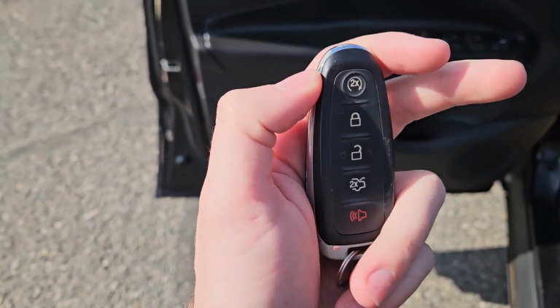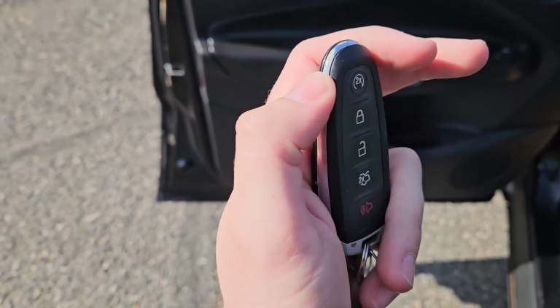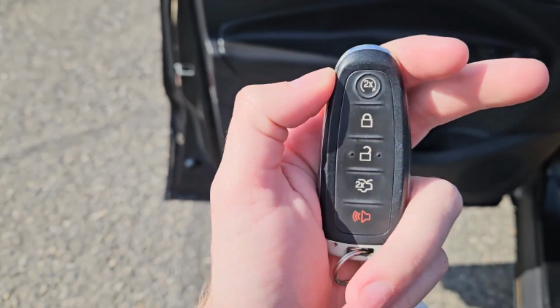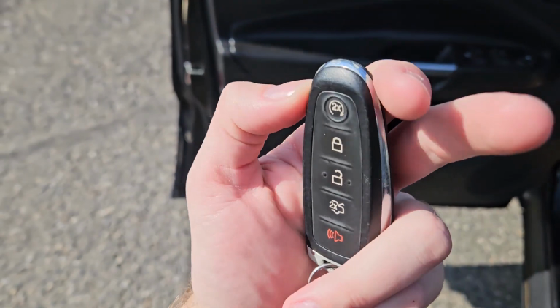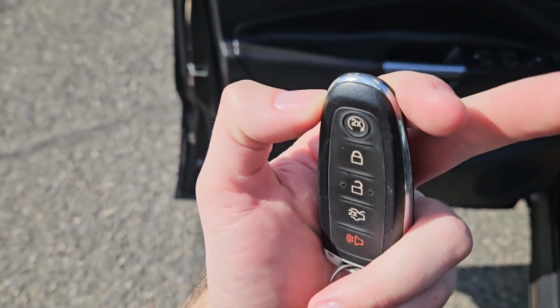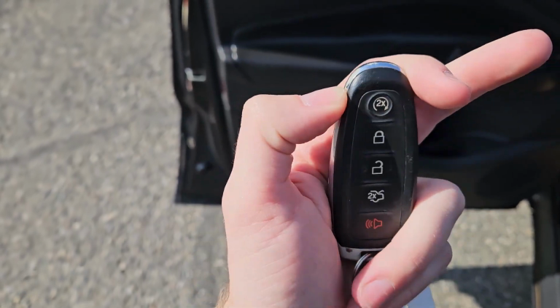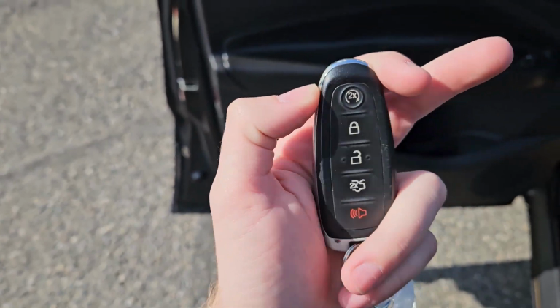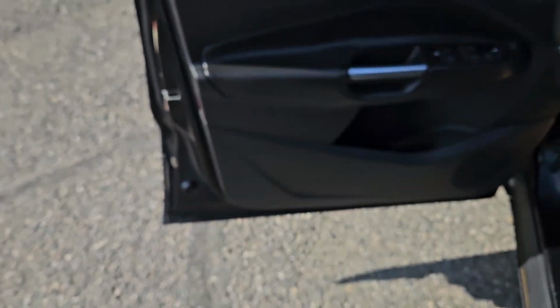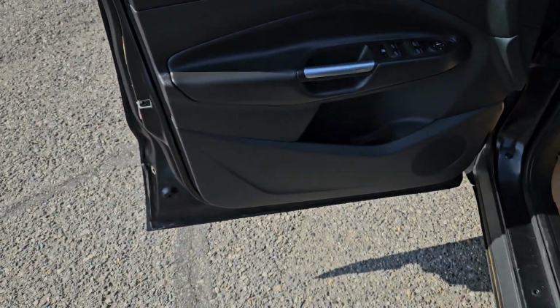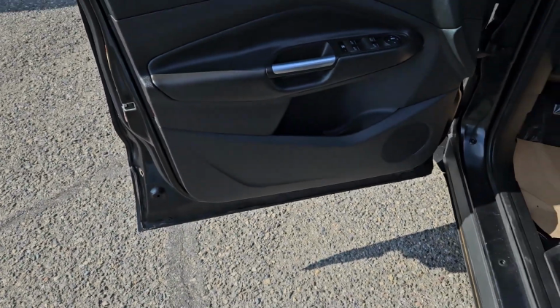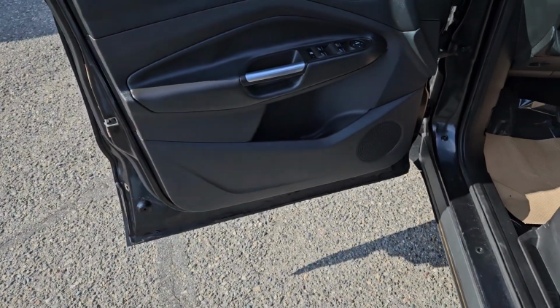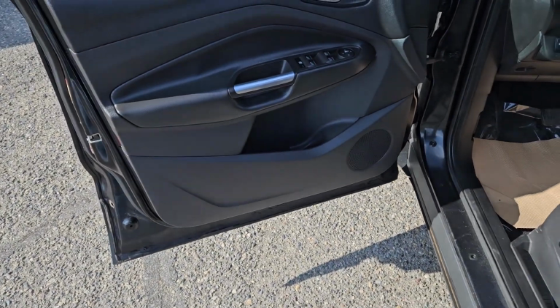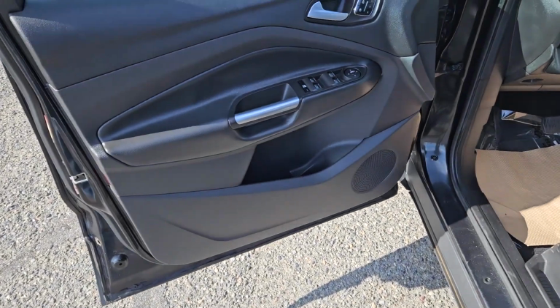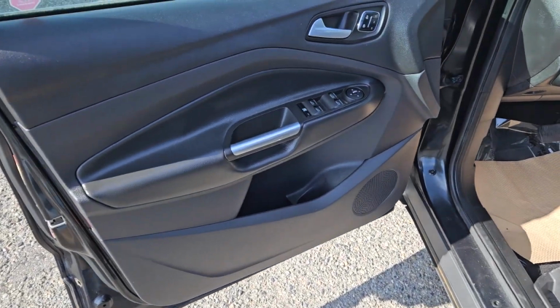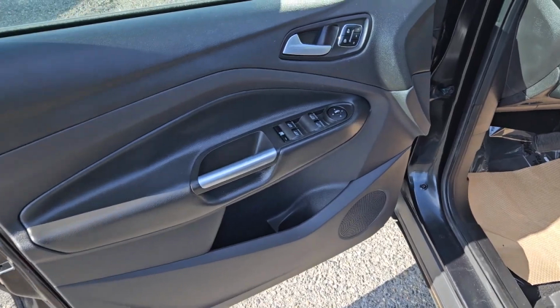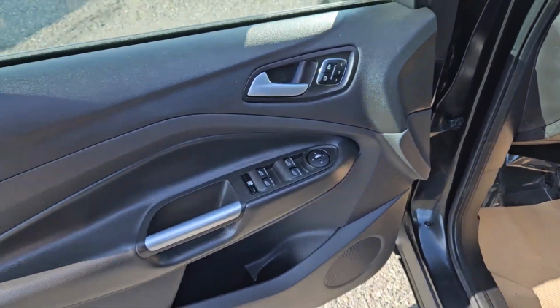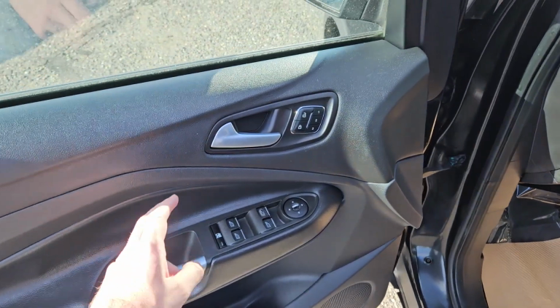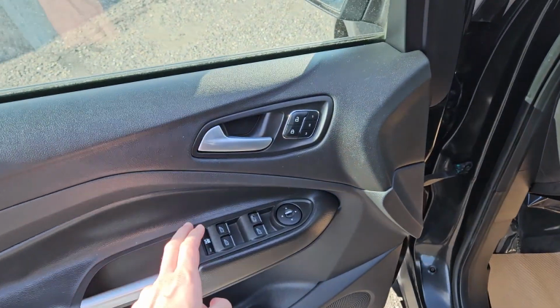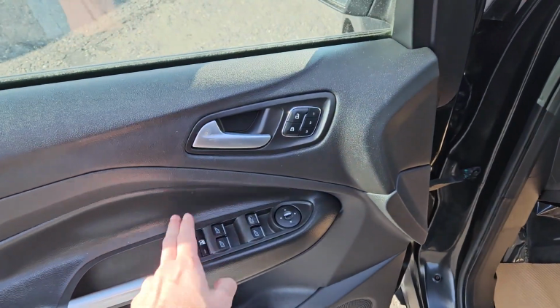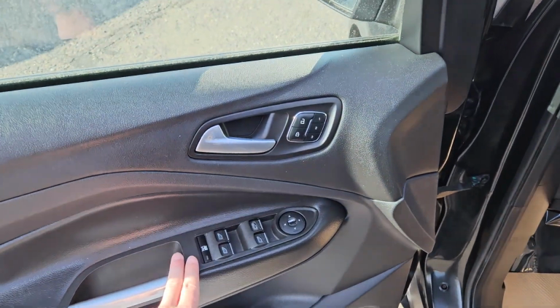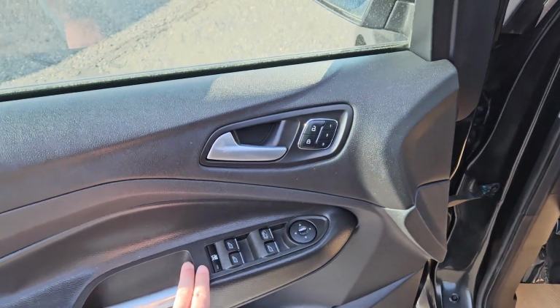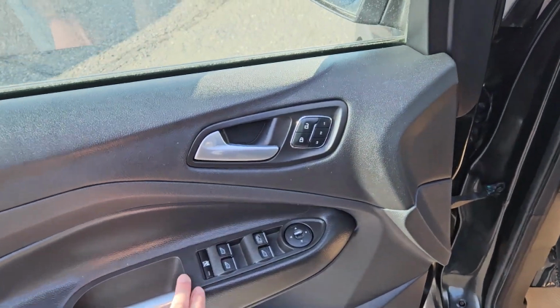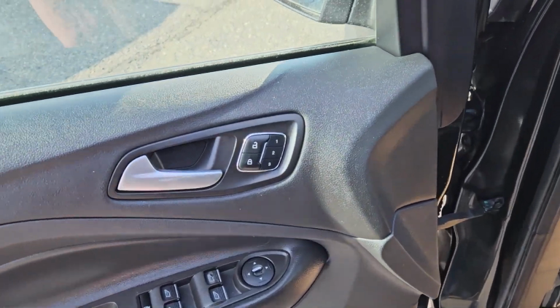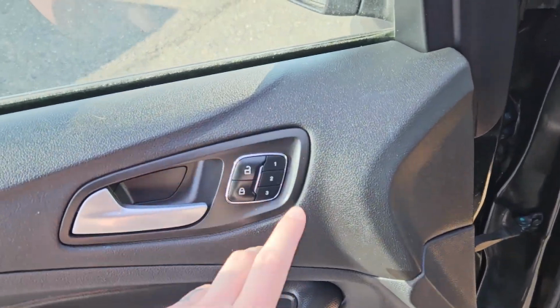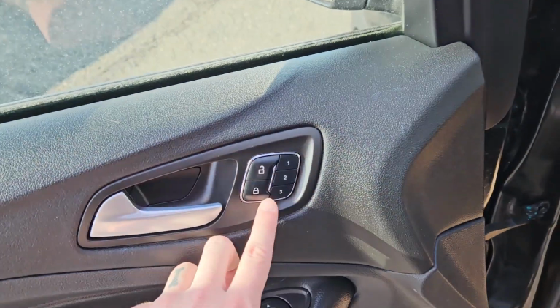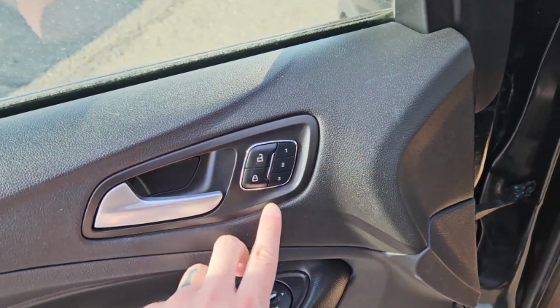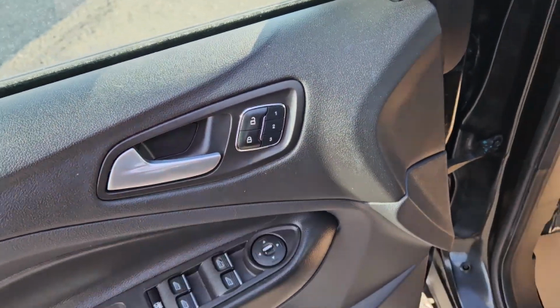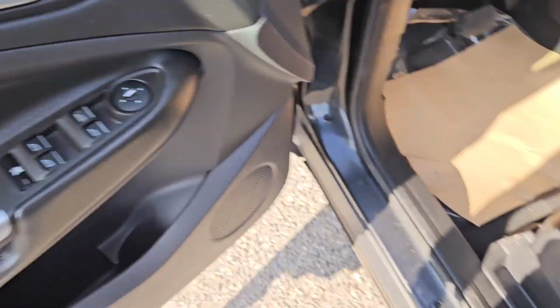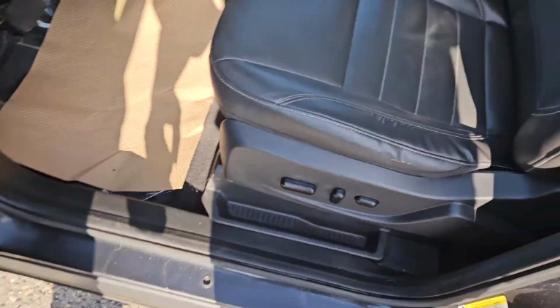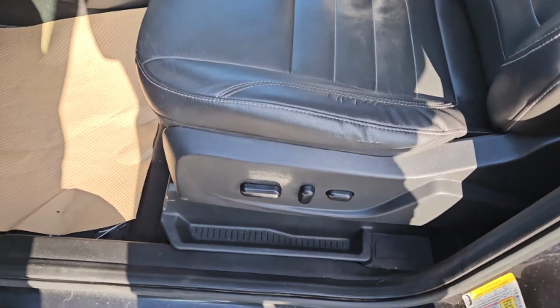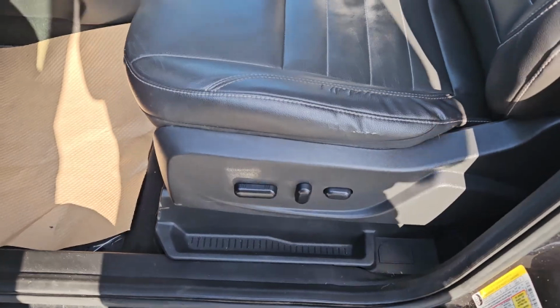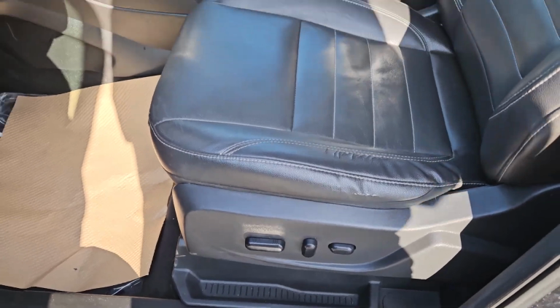This vehicle has a remote start so there's no need to go outside to warm up your car. You also have power windows, power mirrors, and power locks, as well as three memory buttons for your power adjustable driver seat.